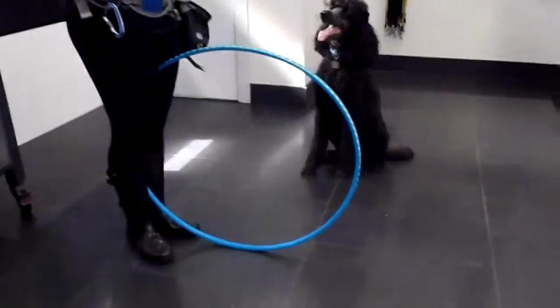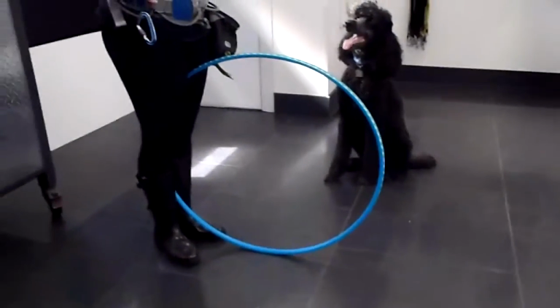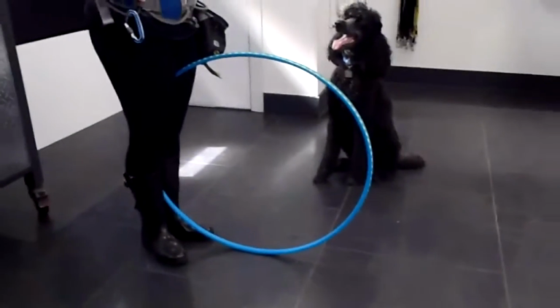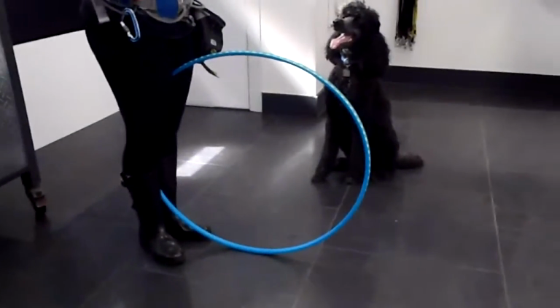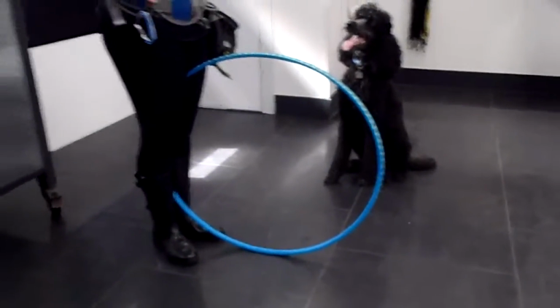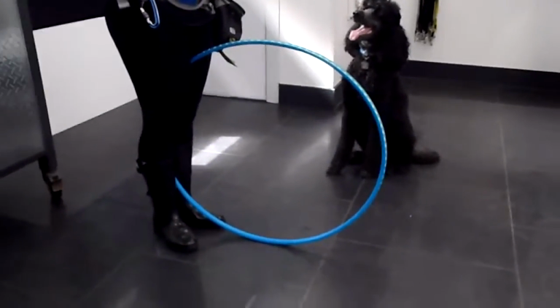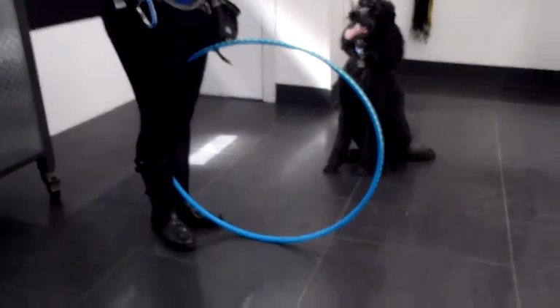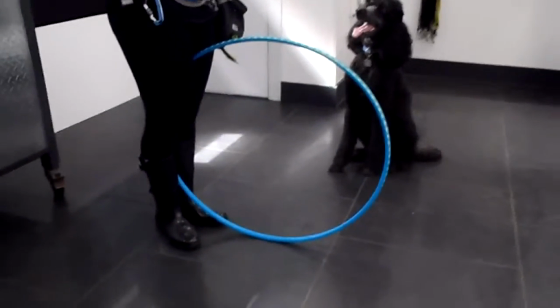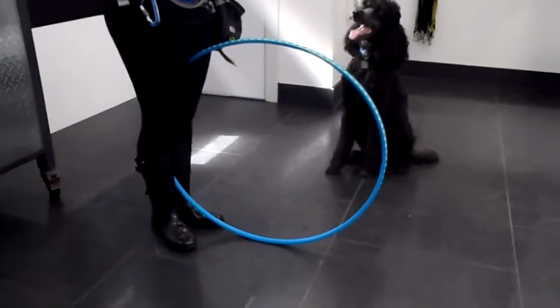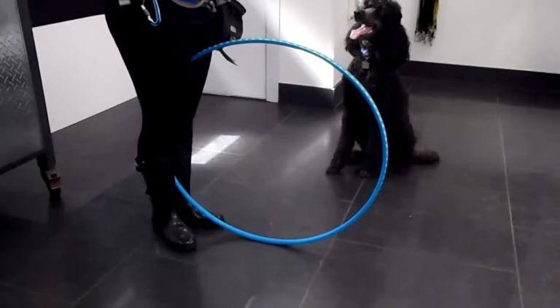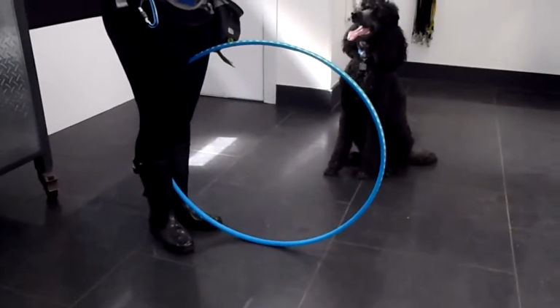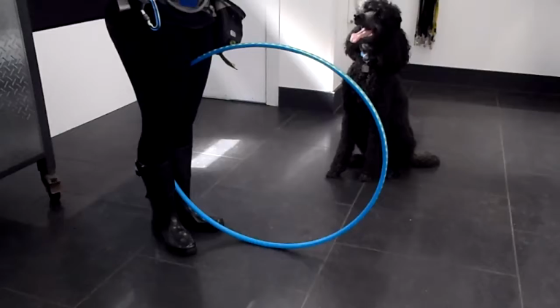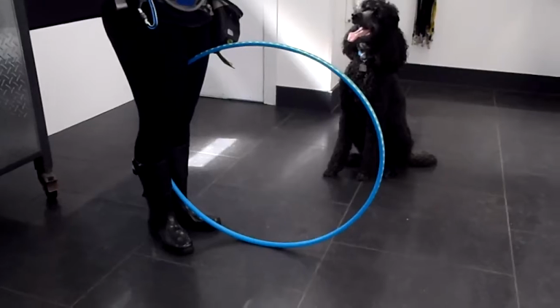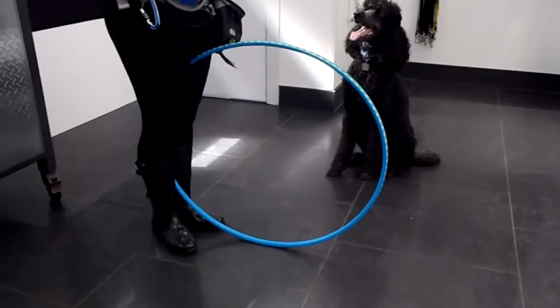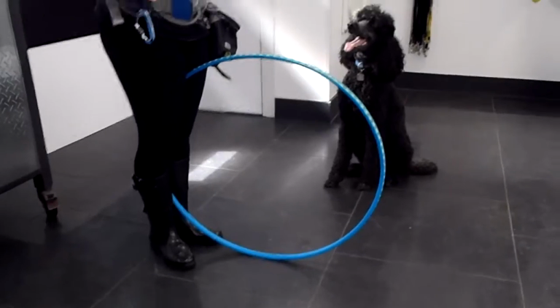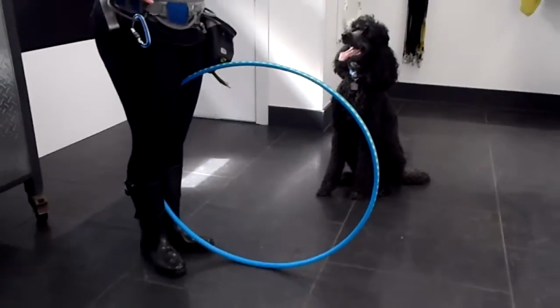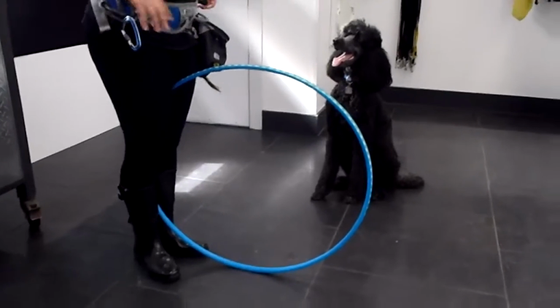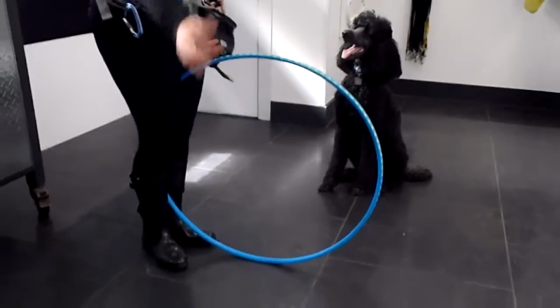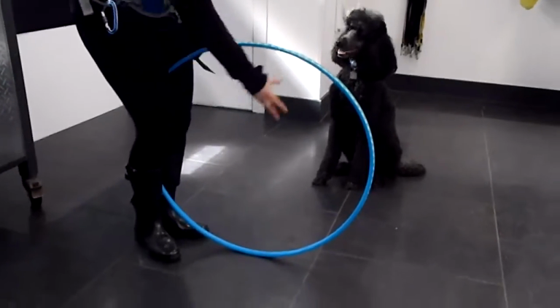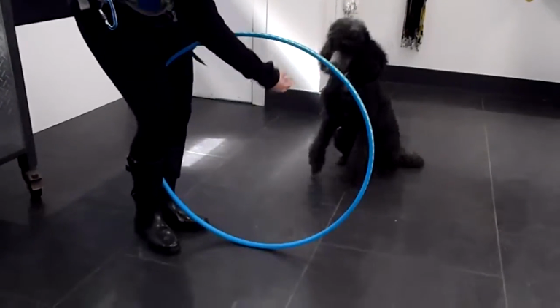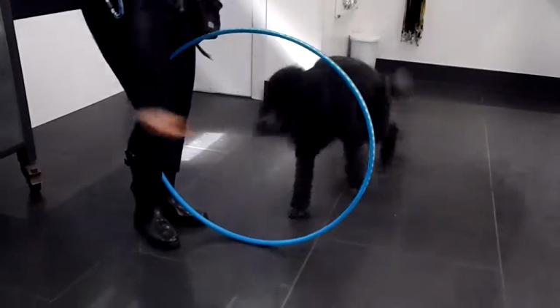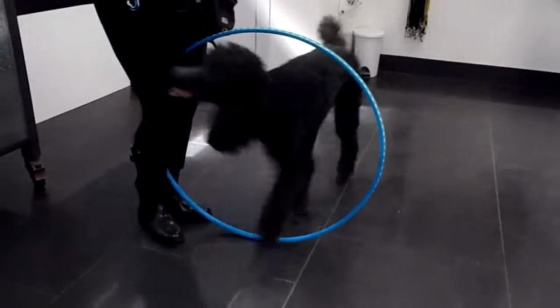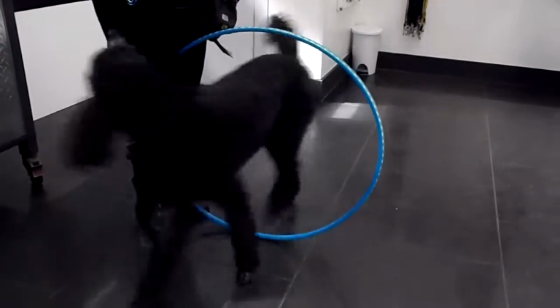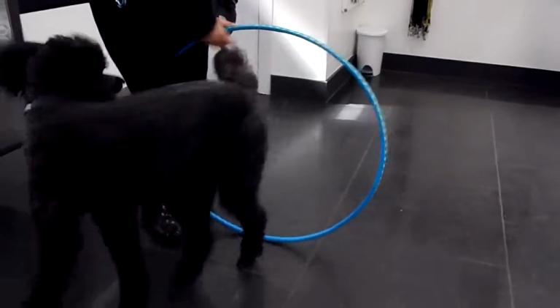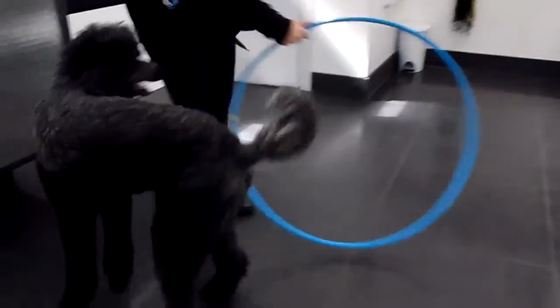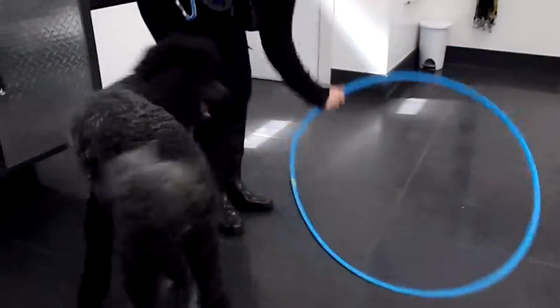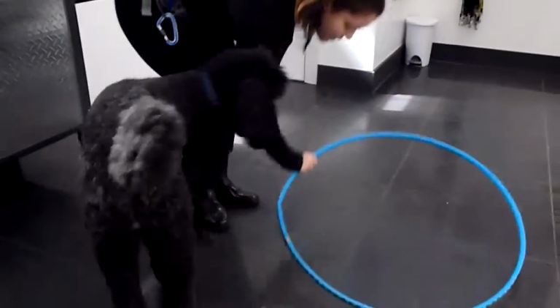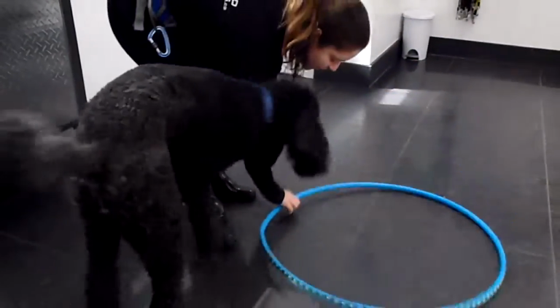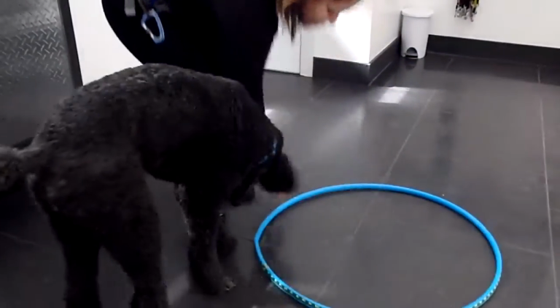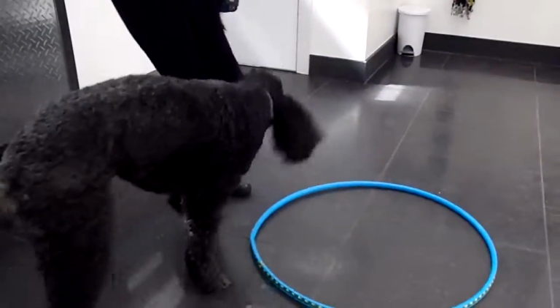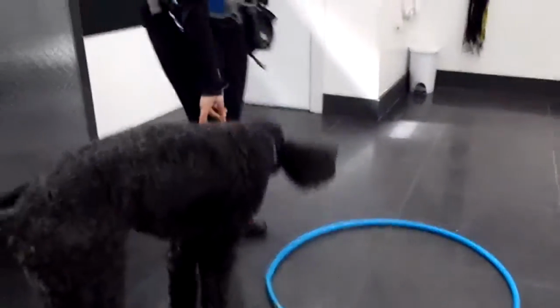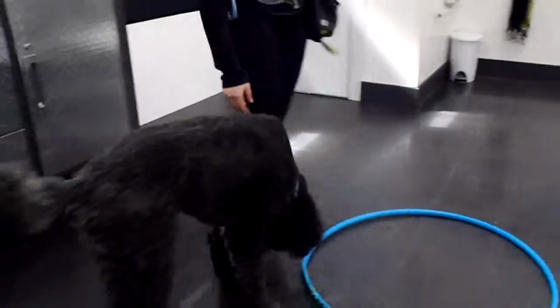Today he's going to do a hoop, a circle, and a sit. Ready? Pepper, hoop. Yes. Shut up already. Pepper.